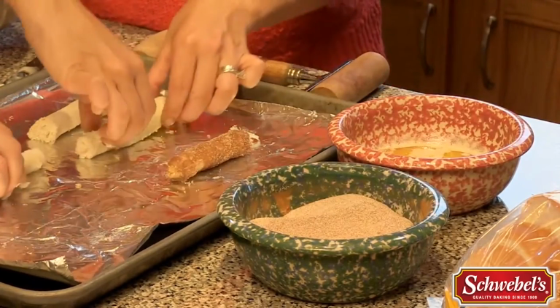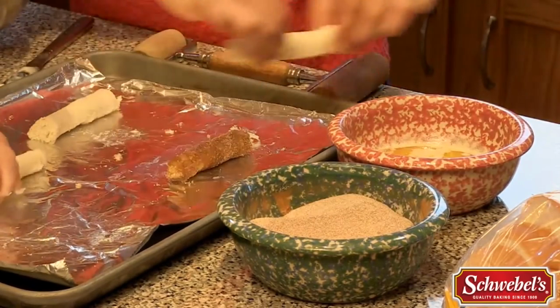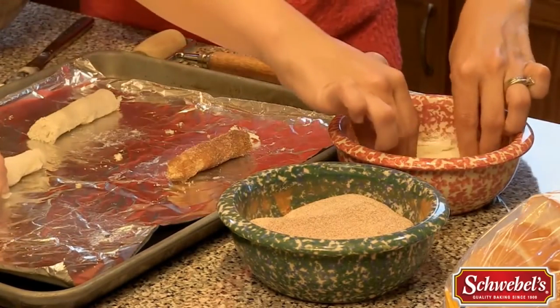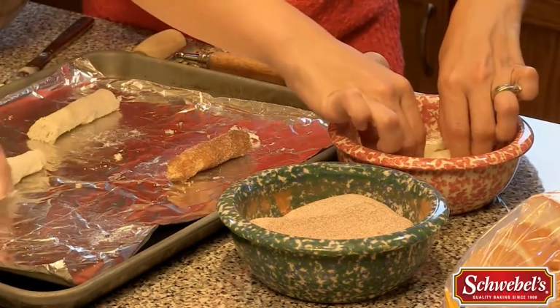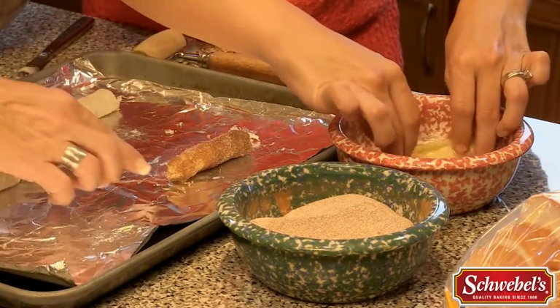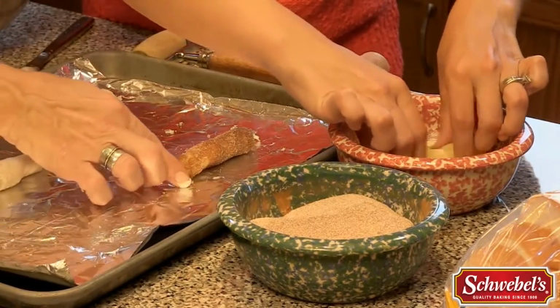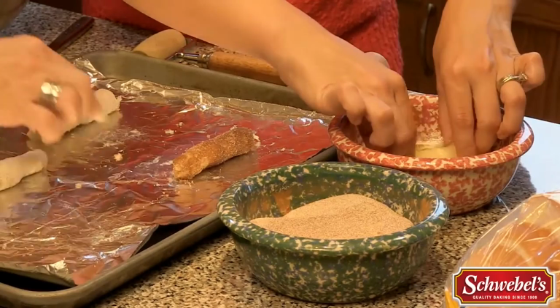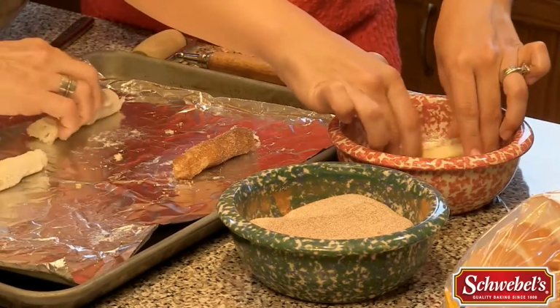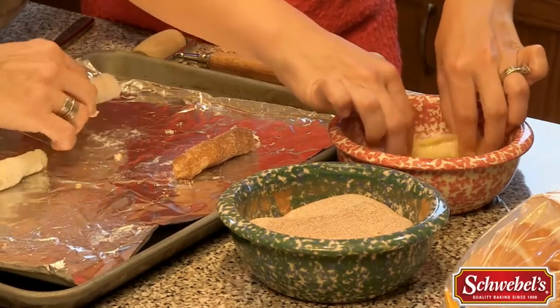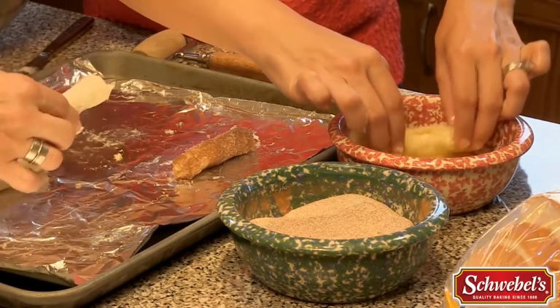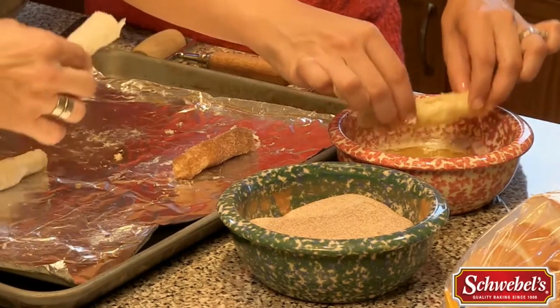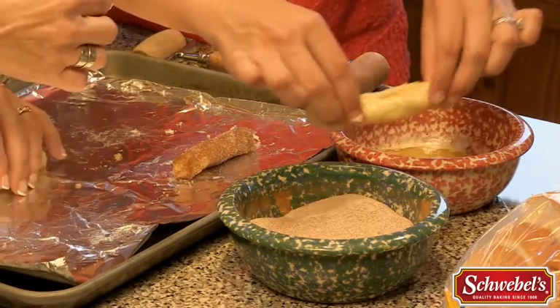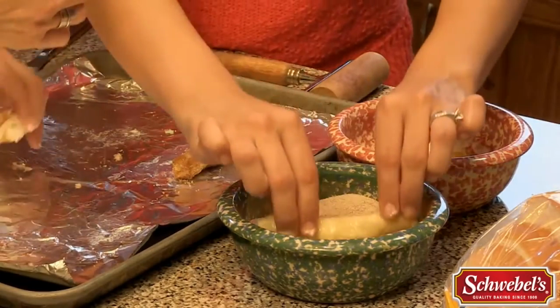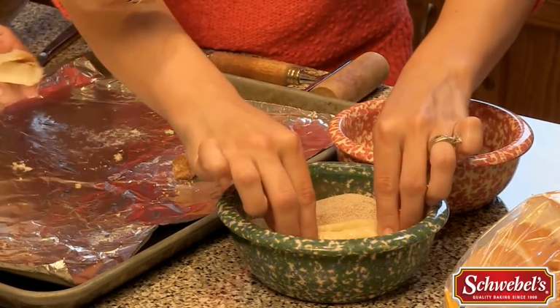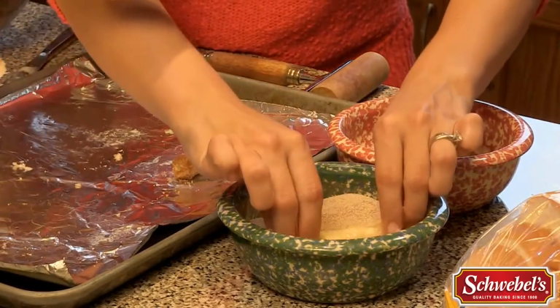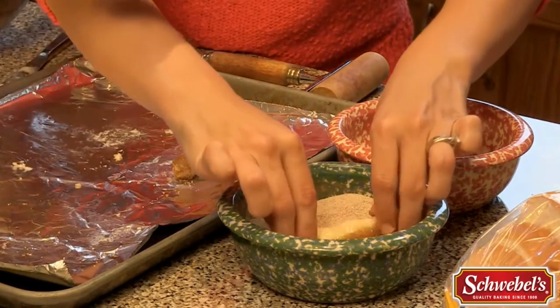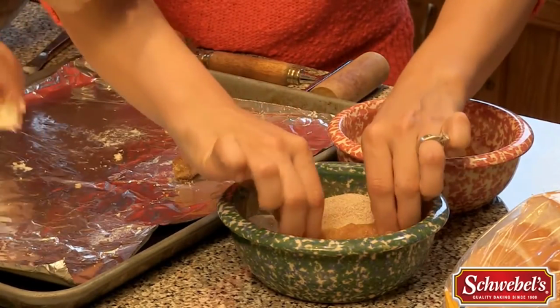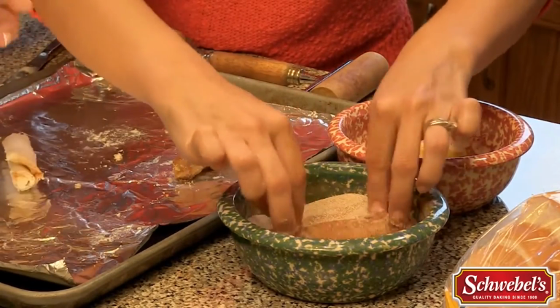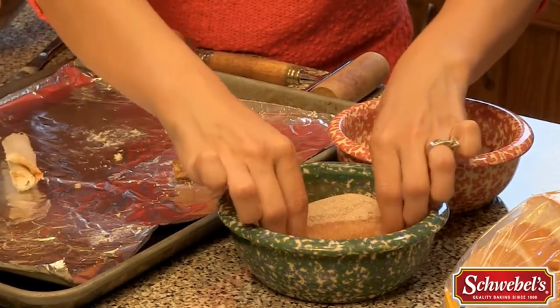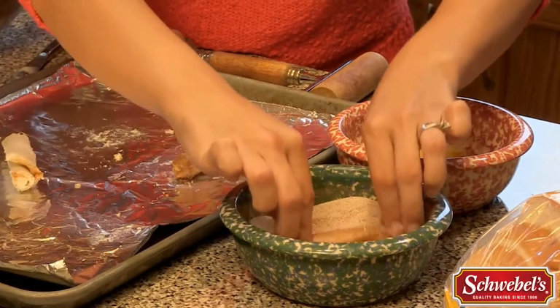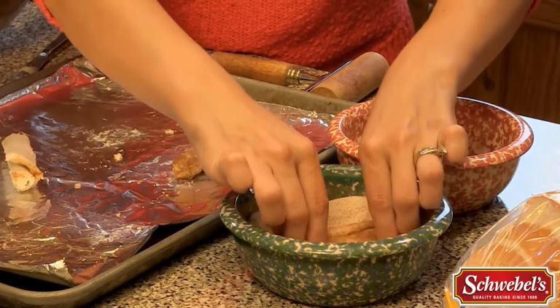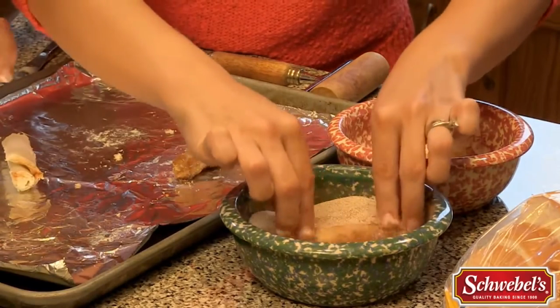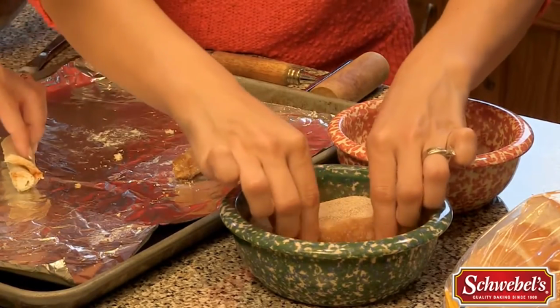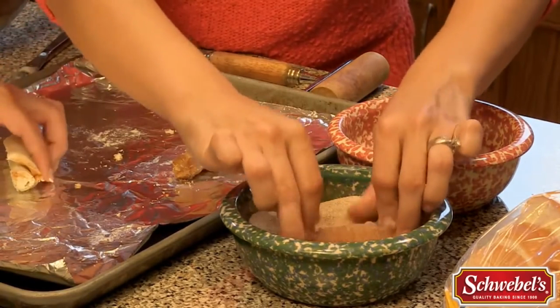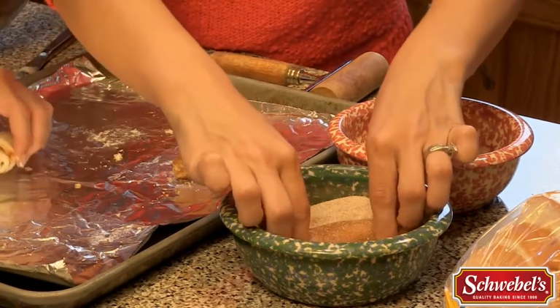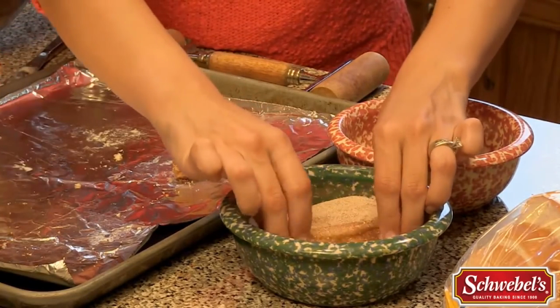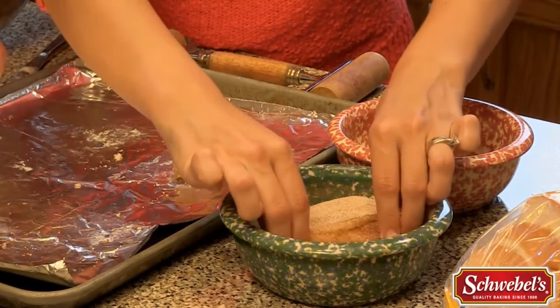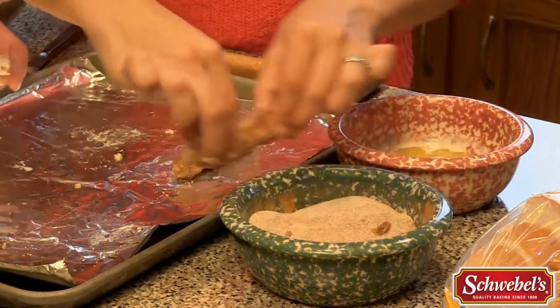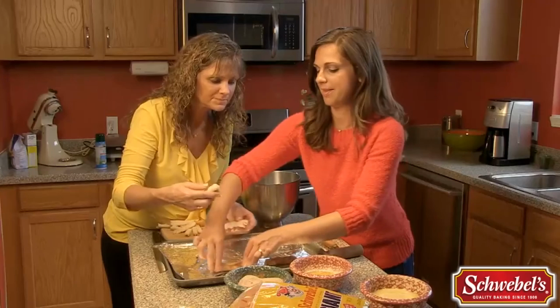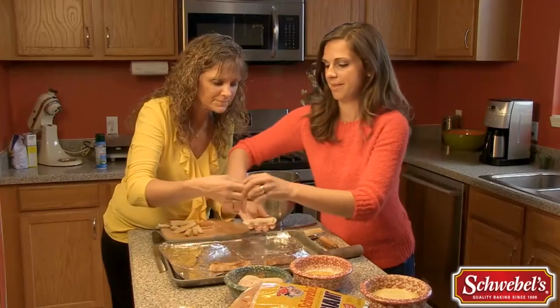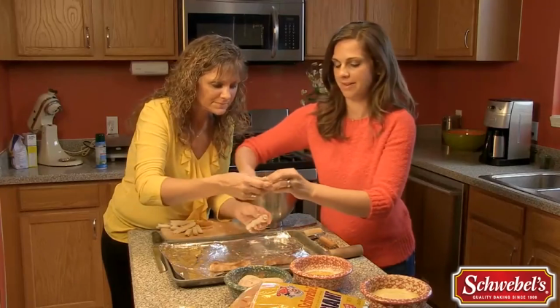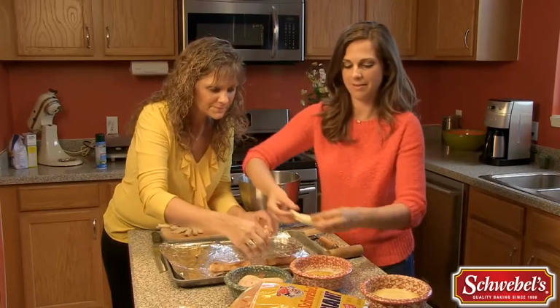Then you're gonna put it over in the cinnamon and sugar and just roll it in there. Oh that looks pretty! Don't be afraid to get it on there. Just repeat — easy as that. Get it all in there, not afraid to get it on there.